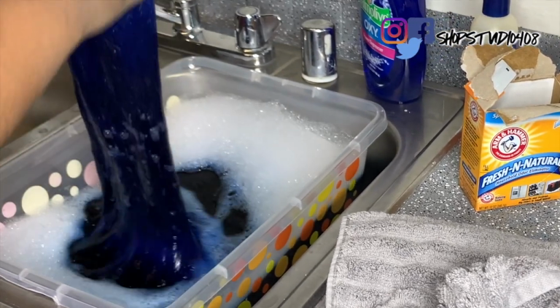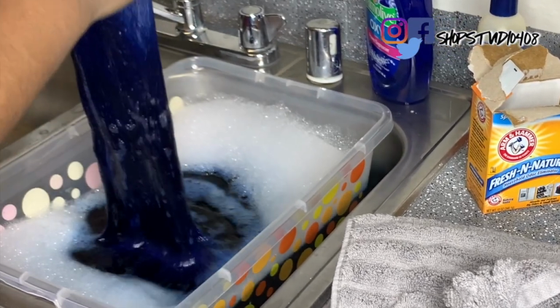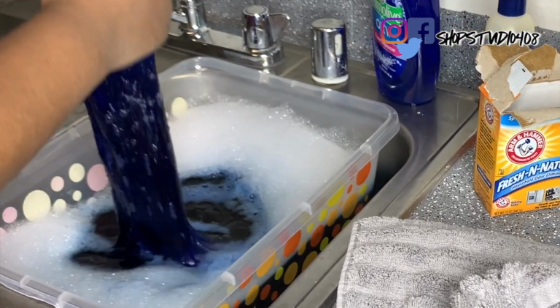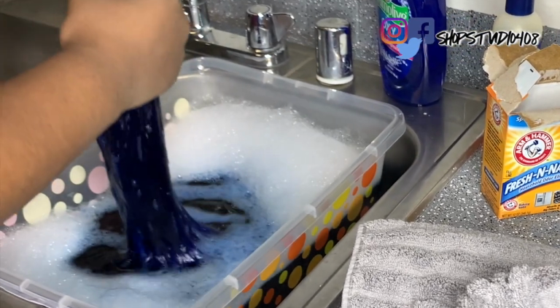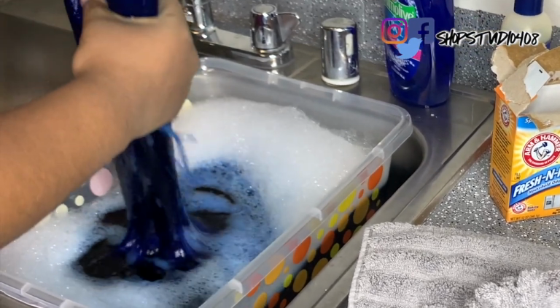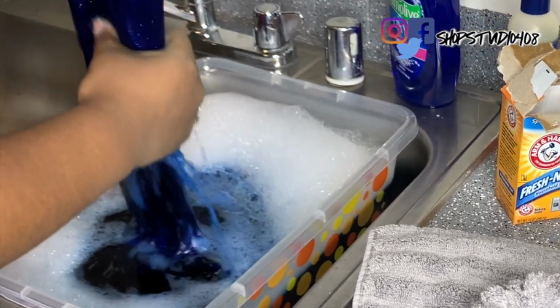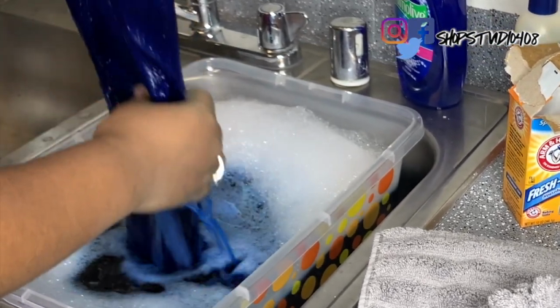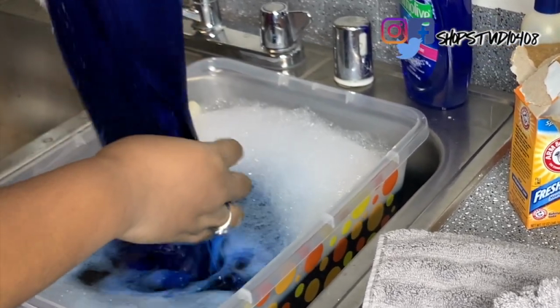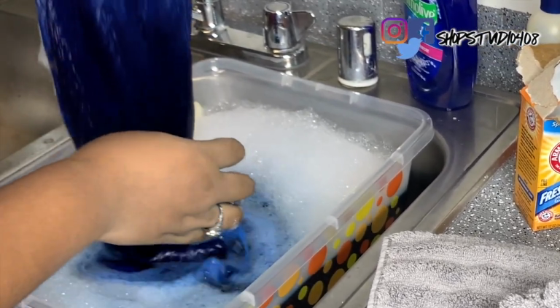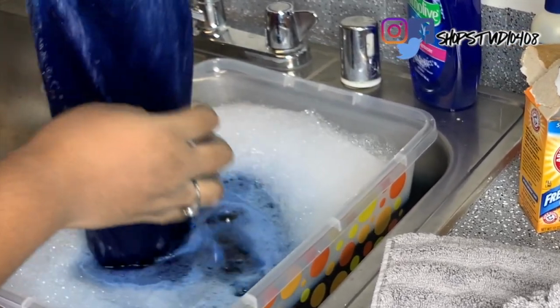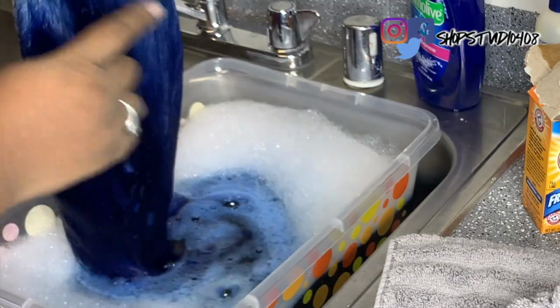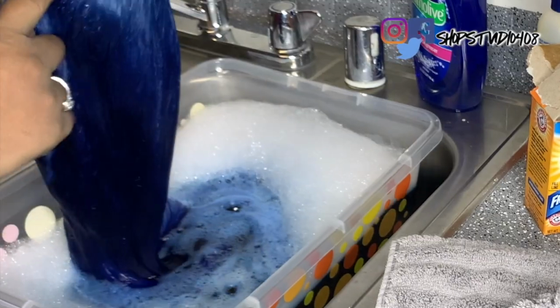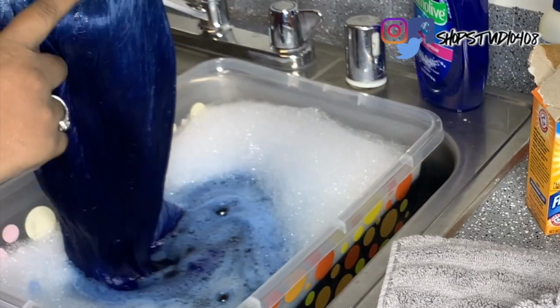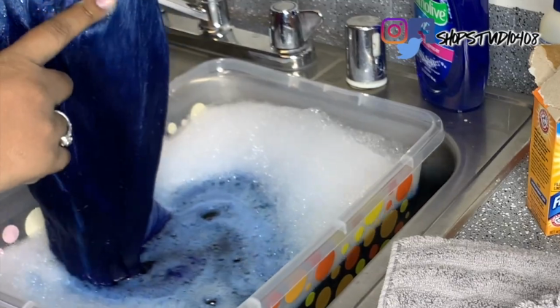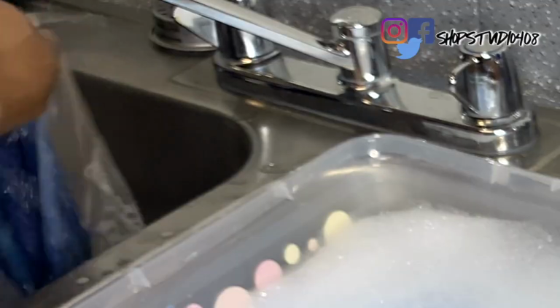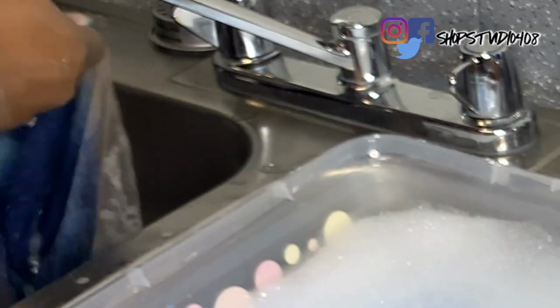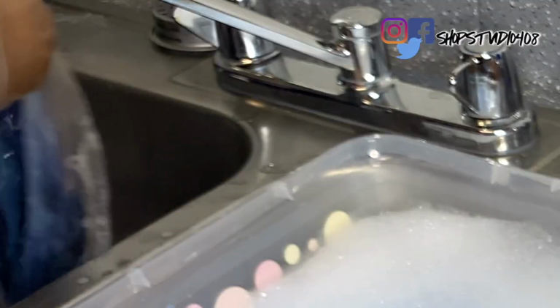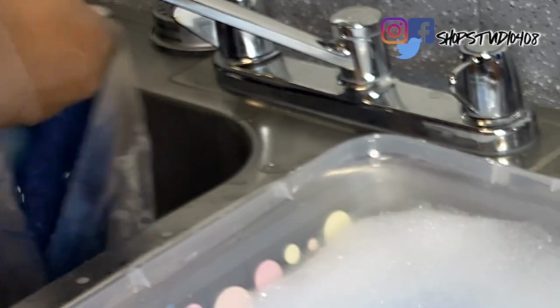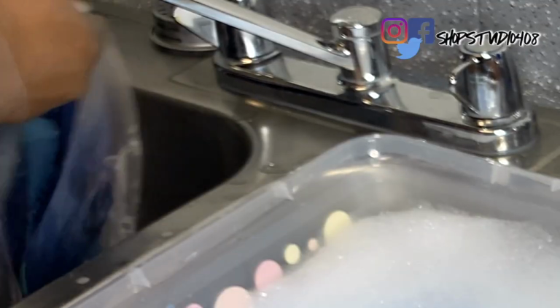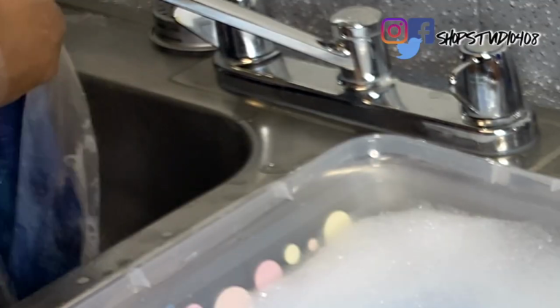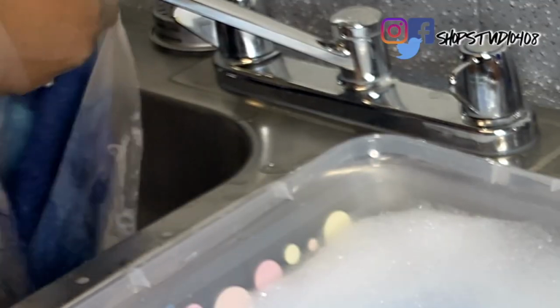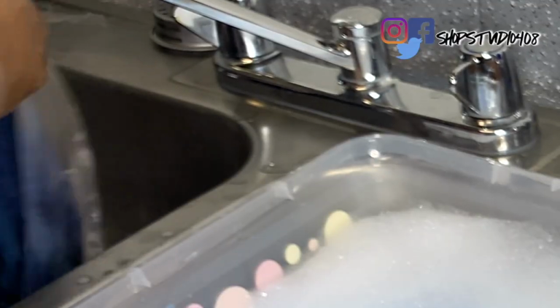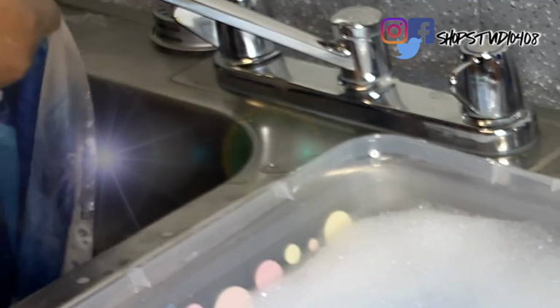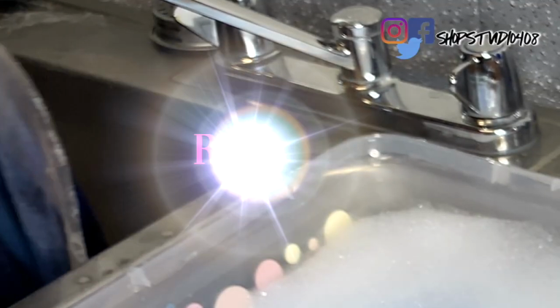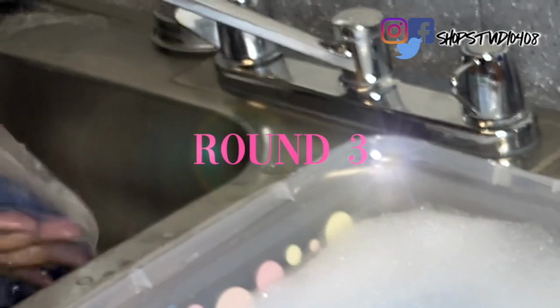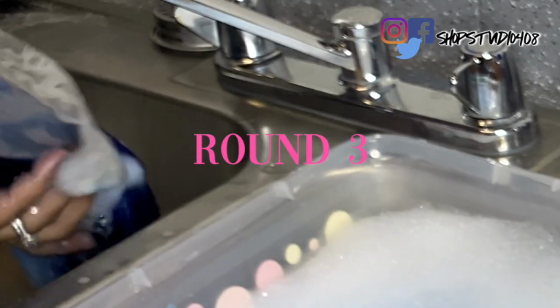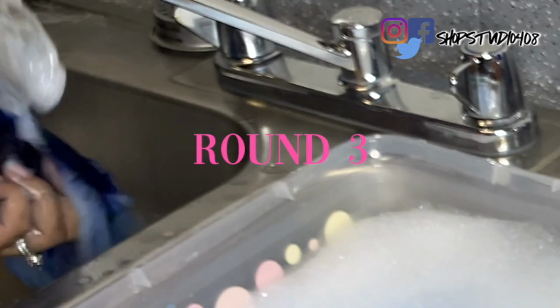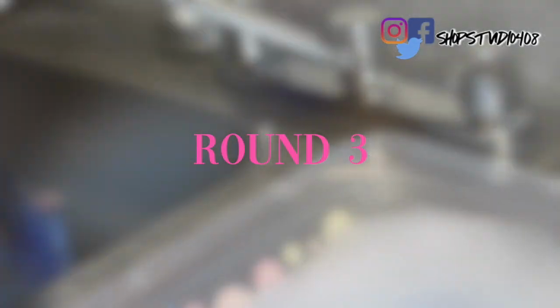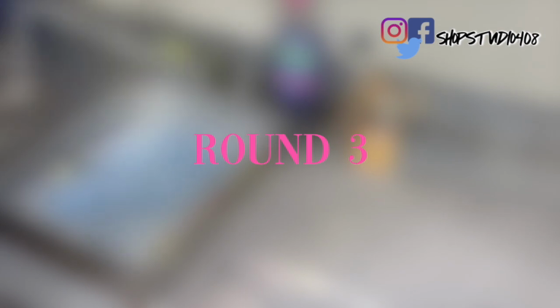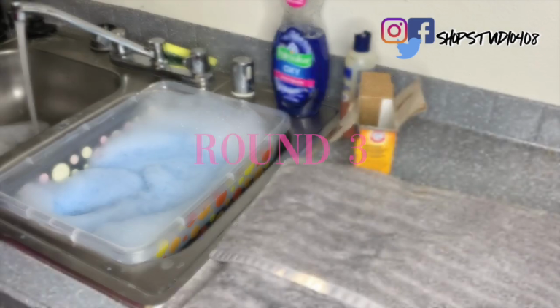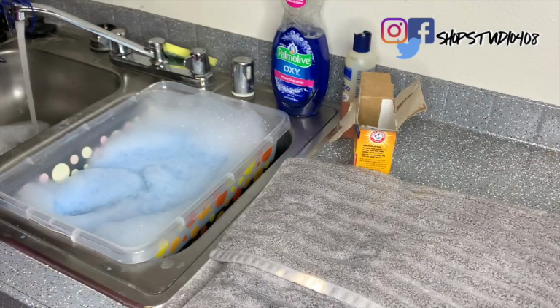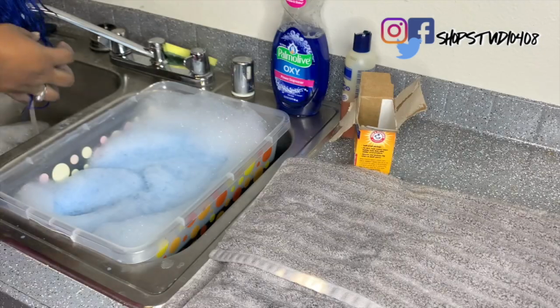As you can see, even after the first round there's still a lot of color left in that unit. So we're just going to wash this out and go ahead for round three.